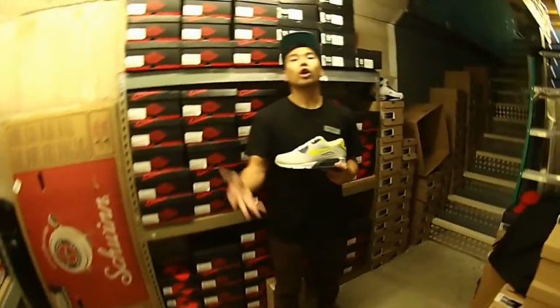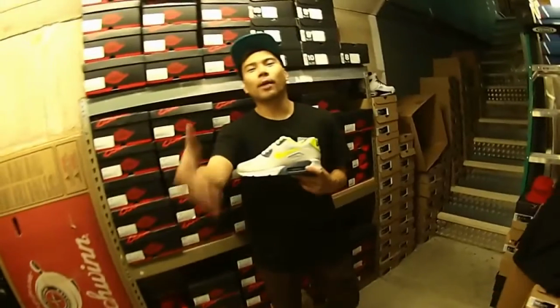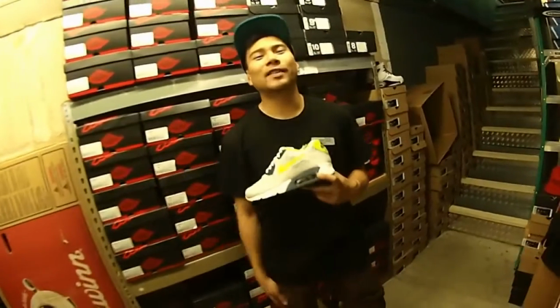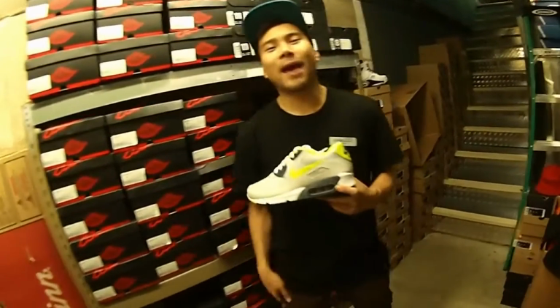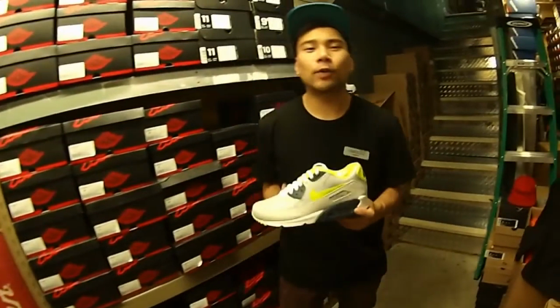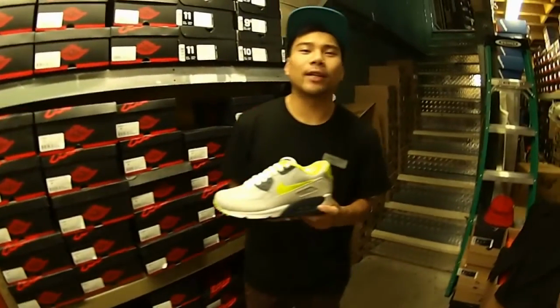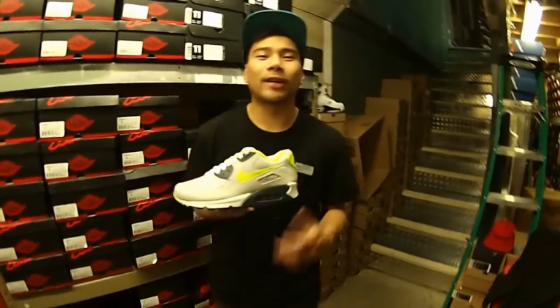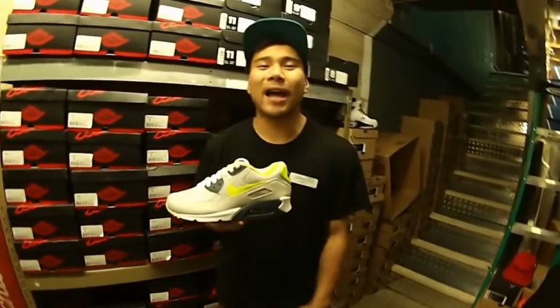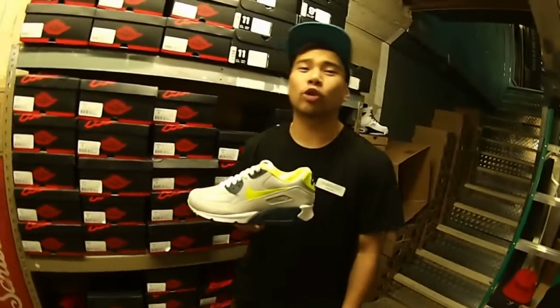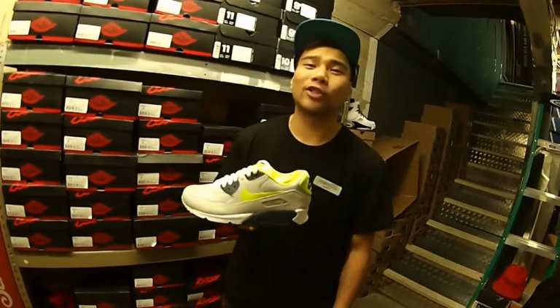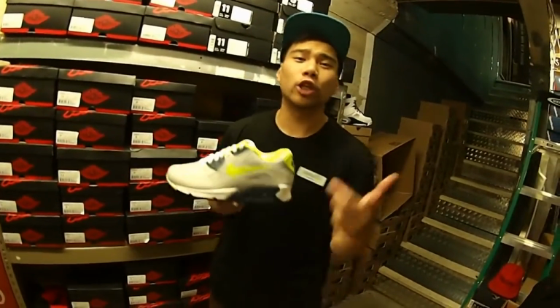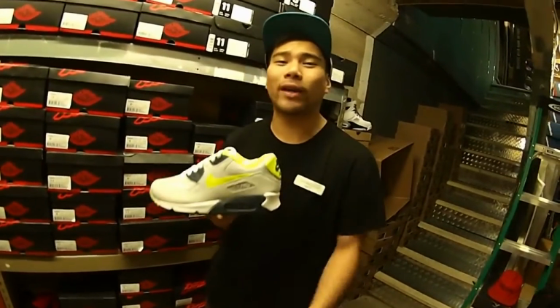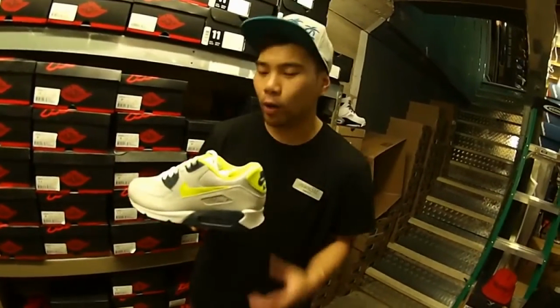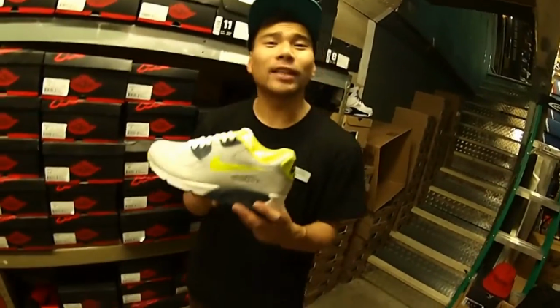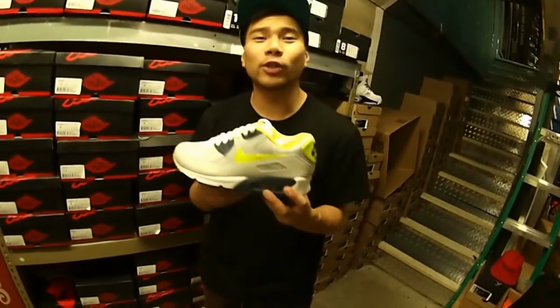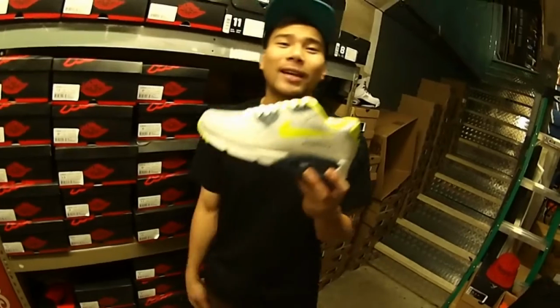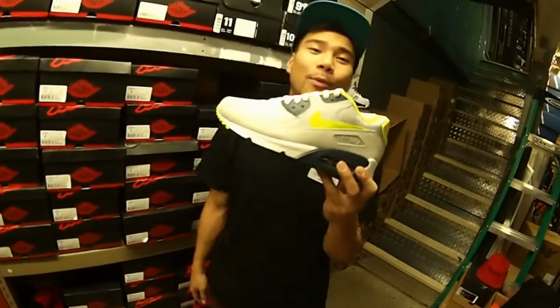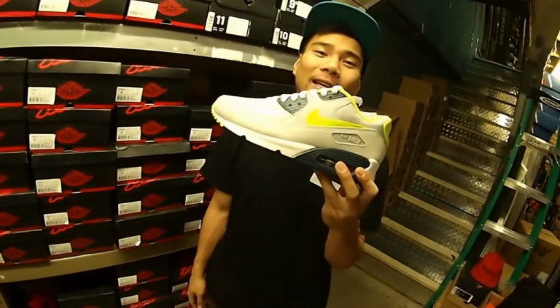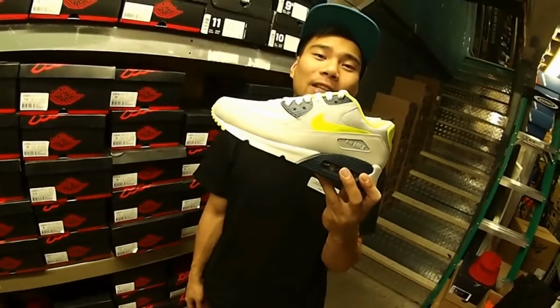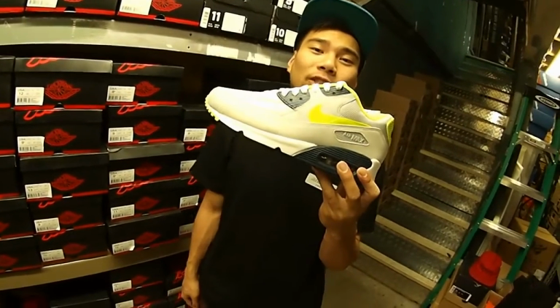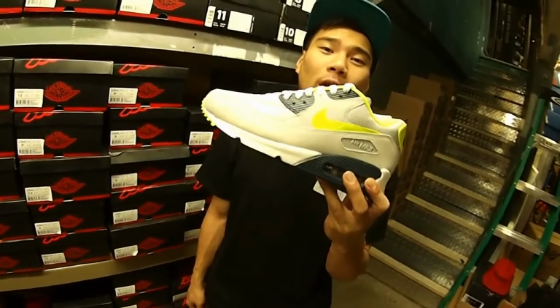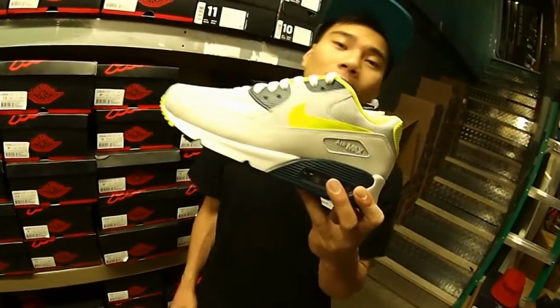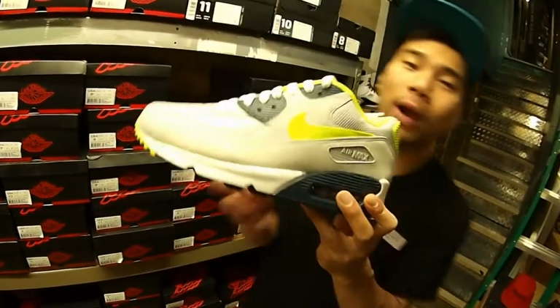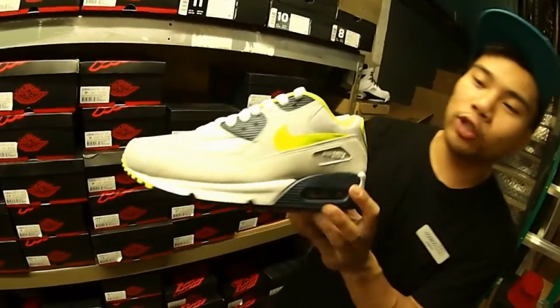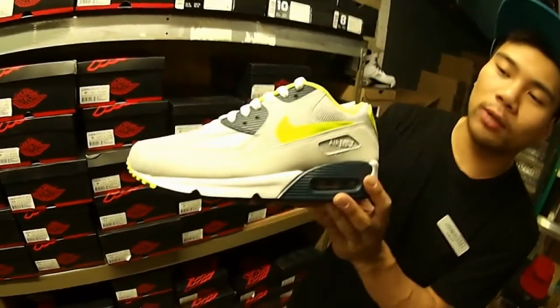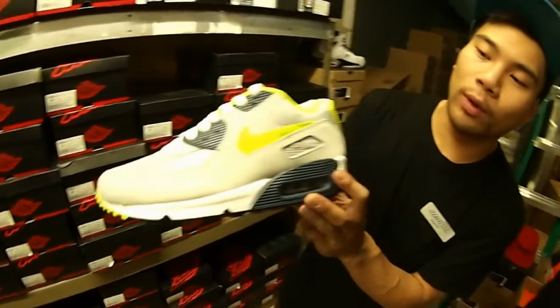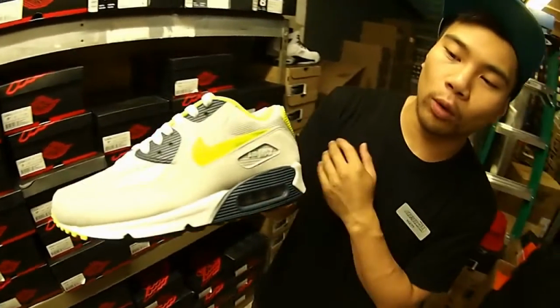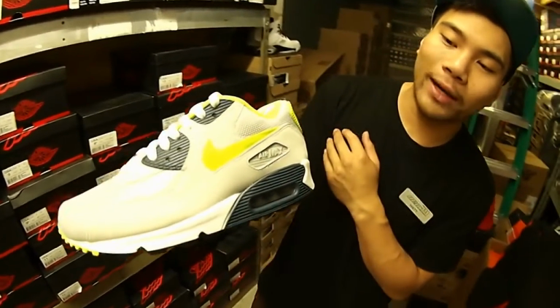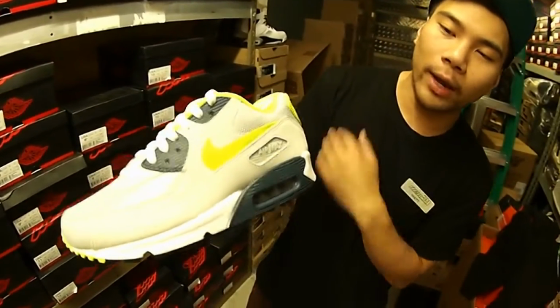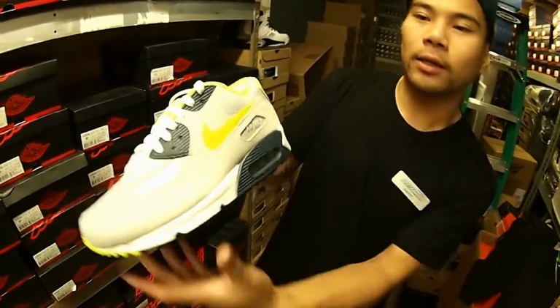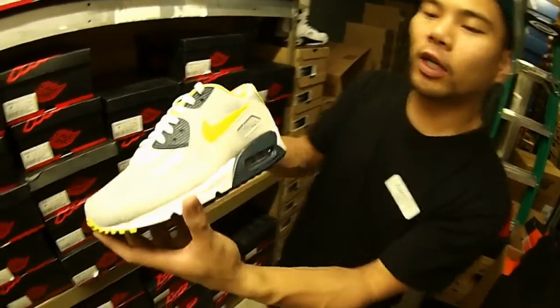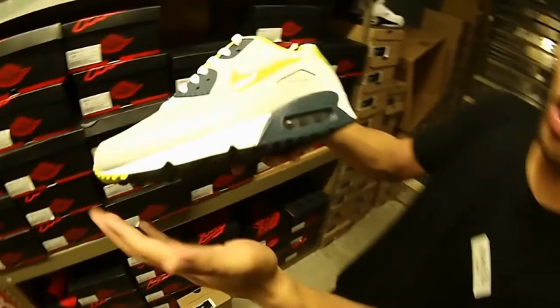Yo, what up guys, it's me Matty T representing Neur39 Pasadena, Crown City, you already know. Today's shoe is gonna be the Nike Air Max 90s Central in that strata gray, squadron blue, volt, and white colorway.